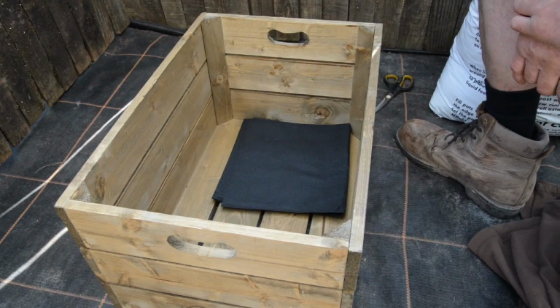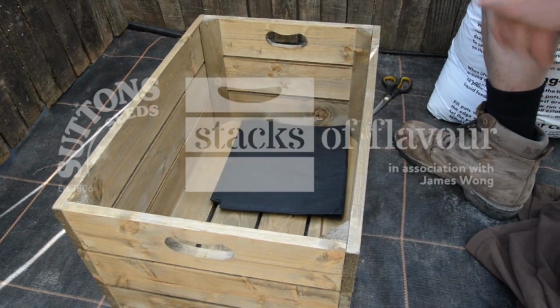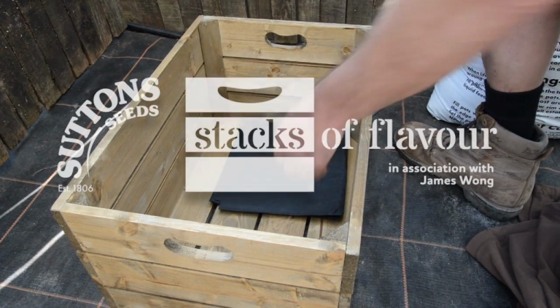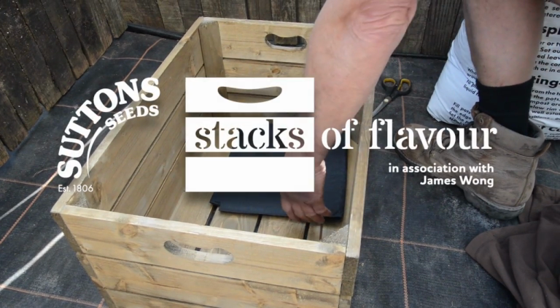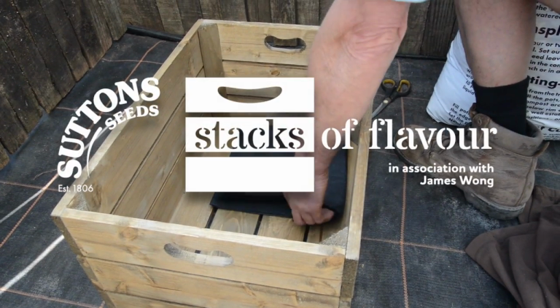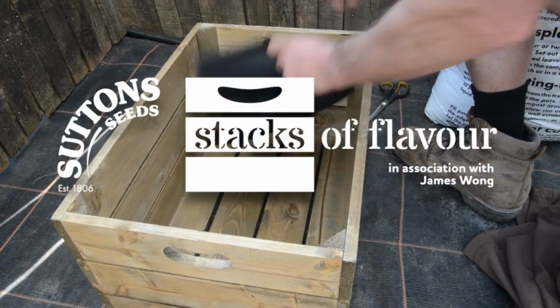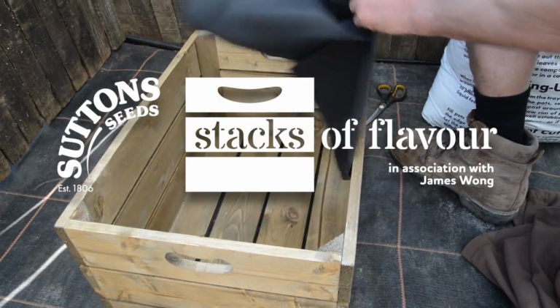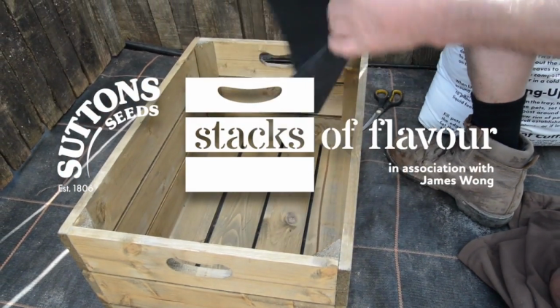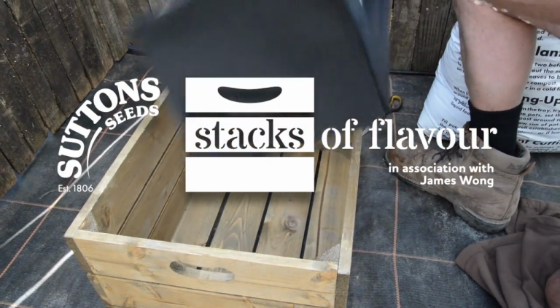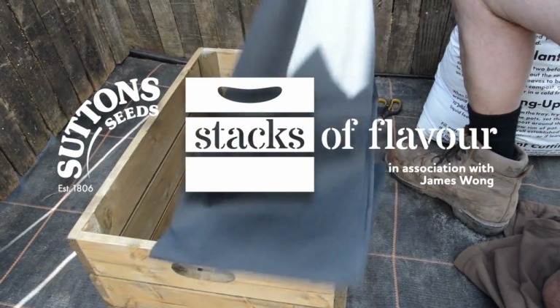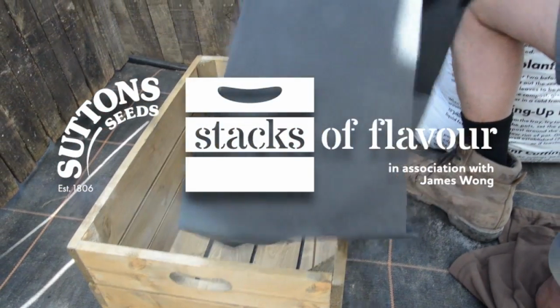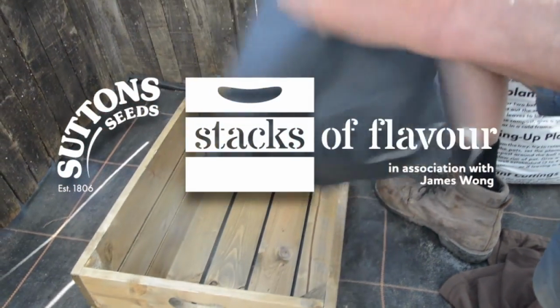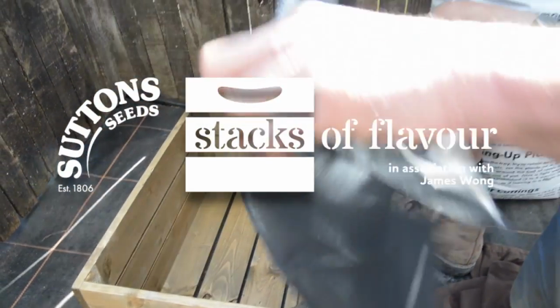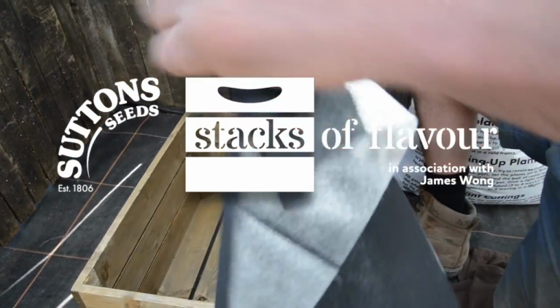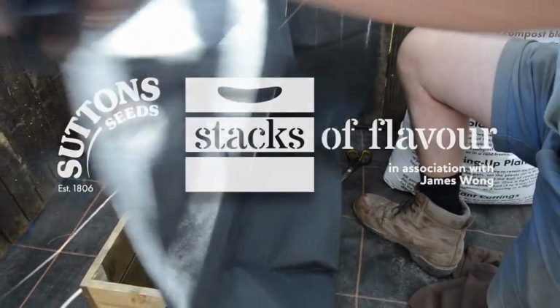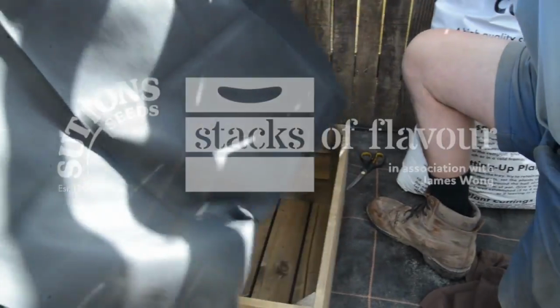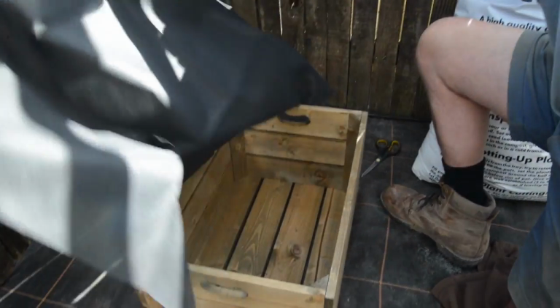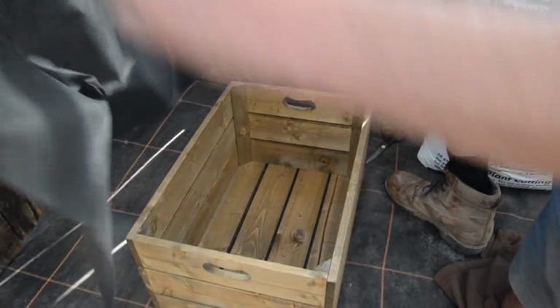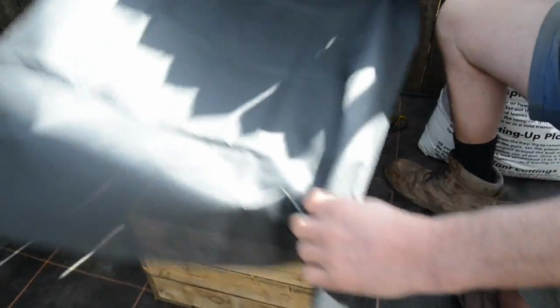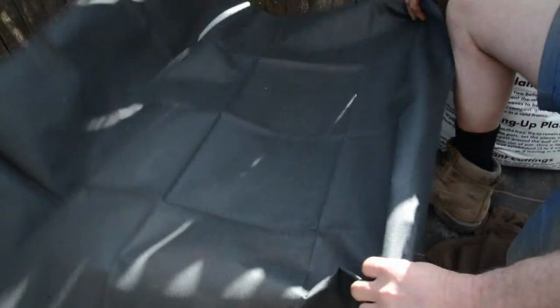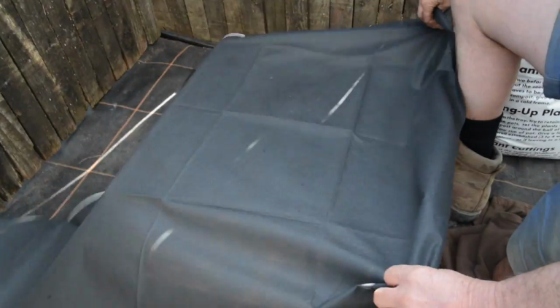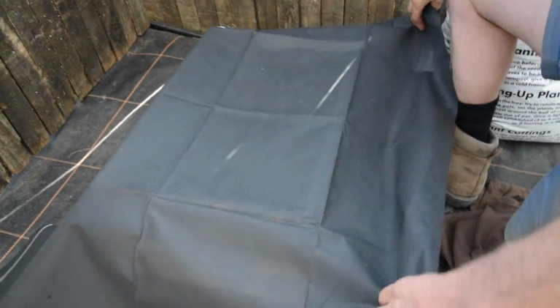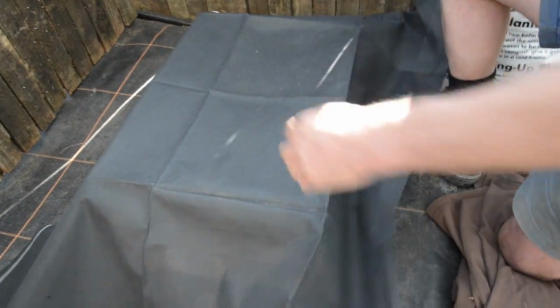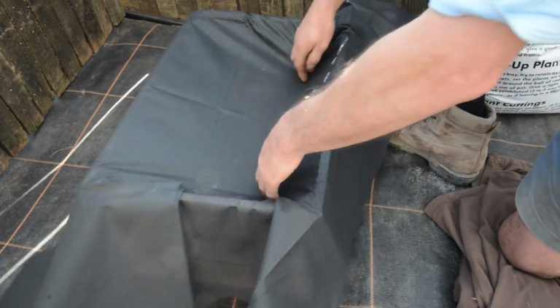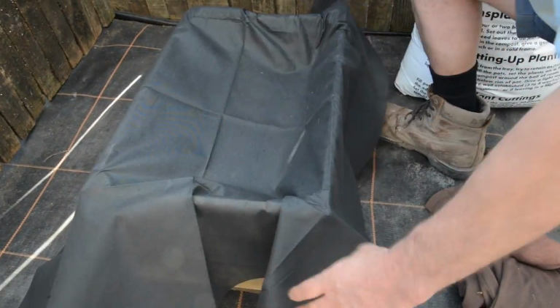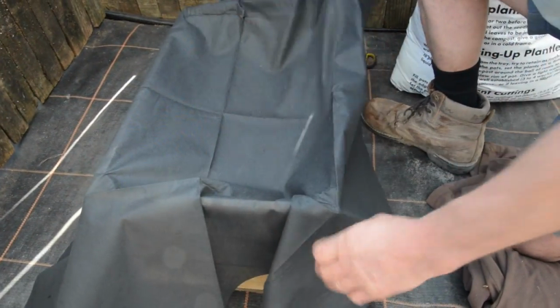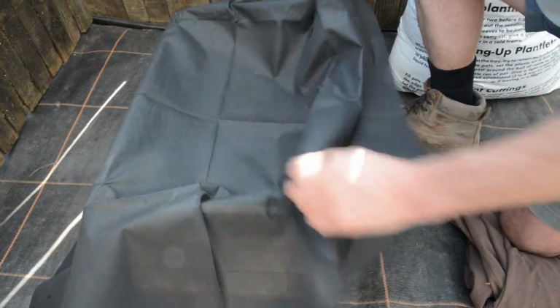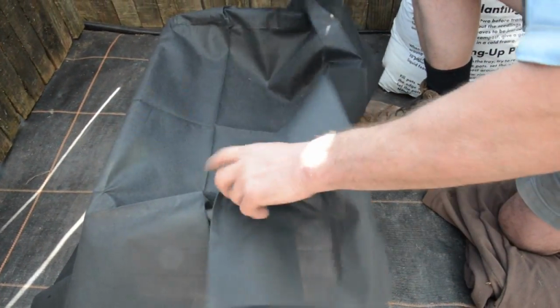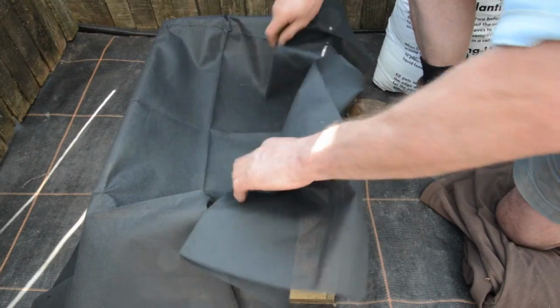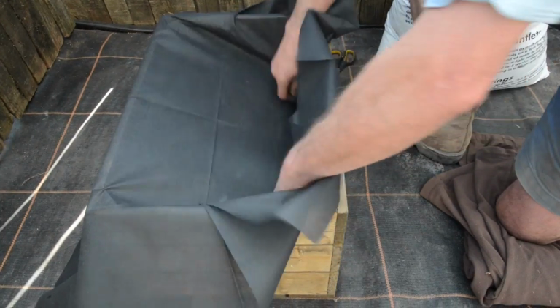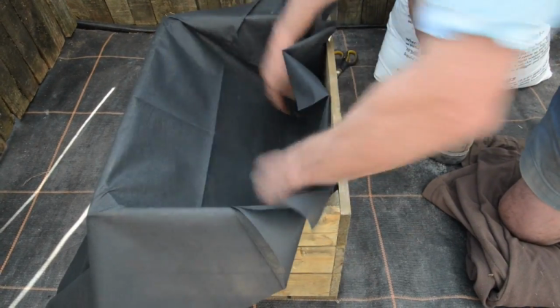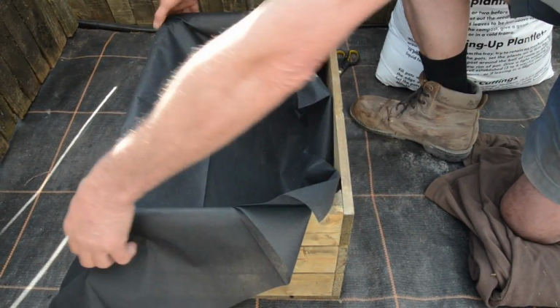I'm going to put the liner in the crate now. So you take your liner, unfold it — you're going to have plenty so don't worry. Pop it over the top and push it into the corners.